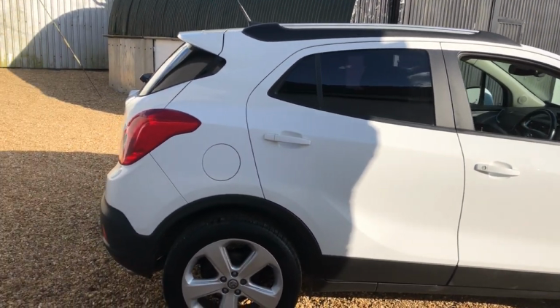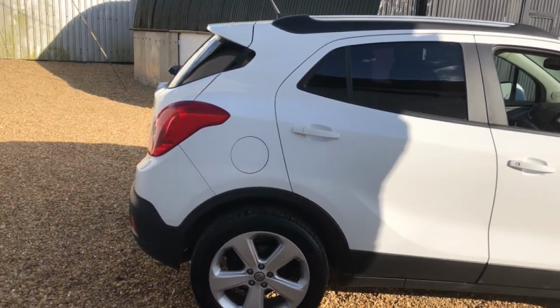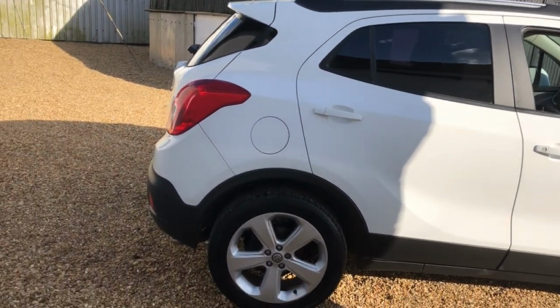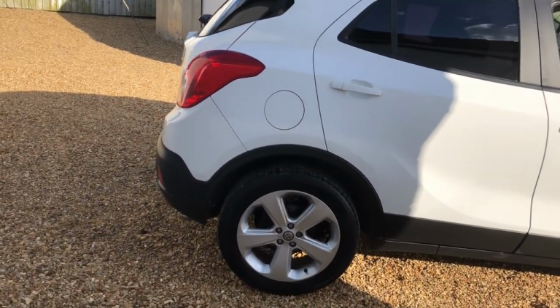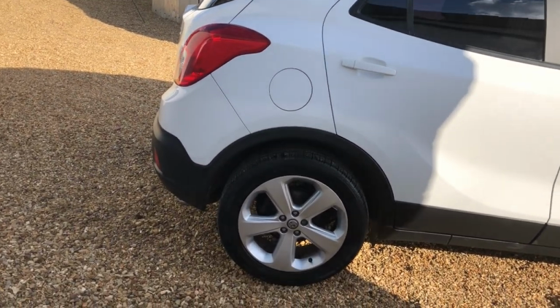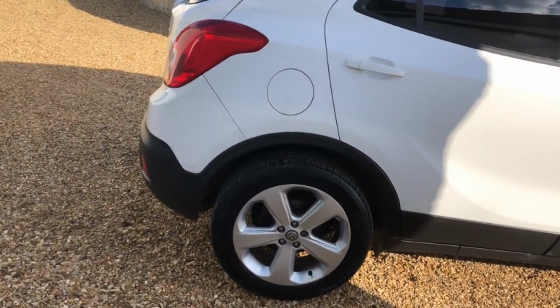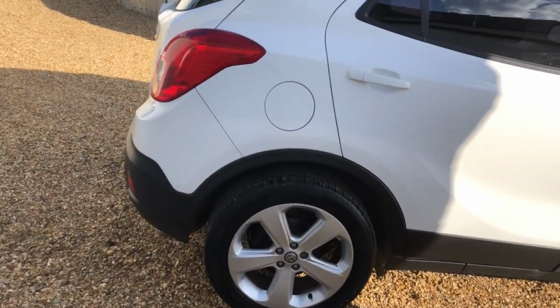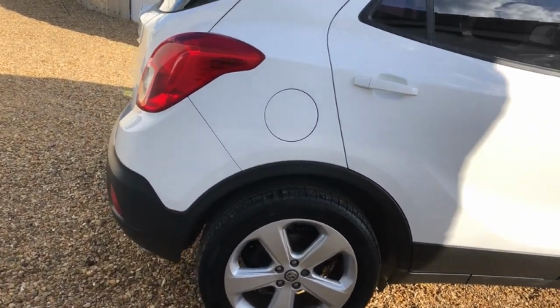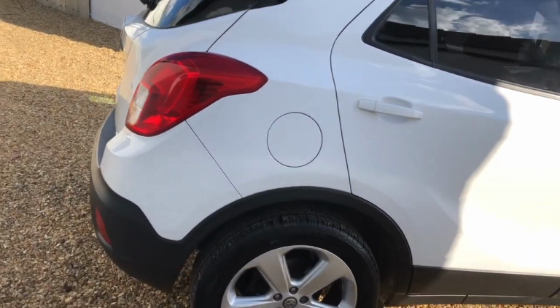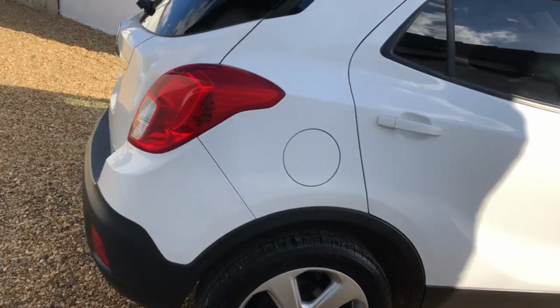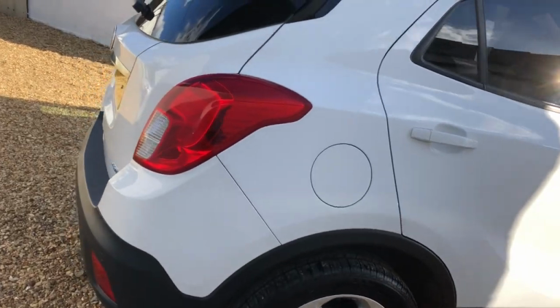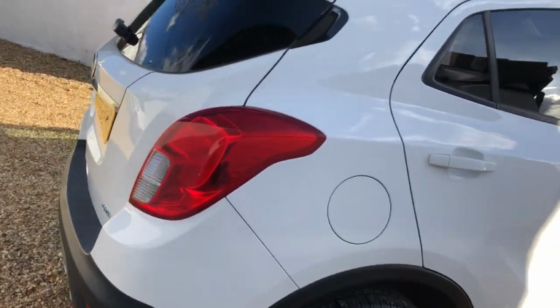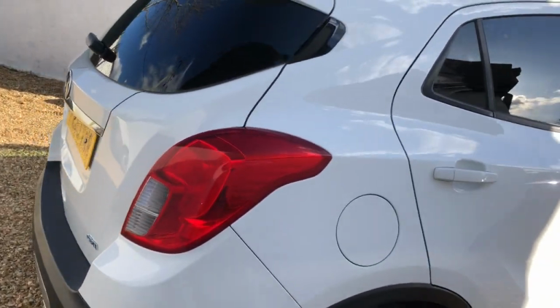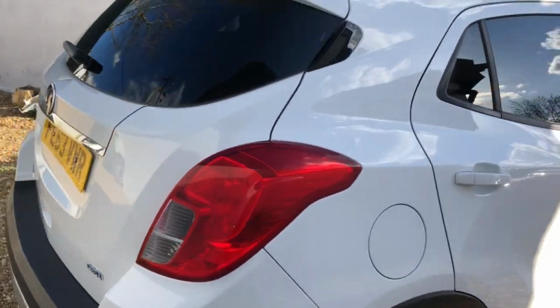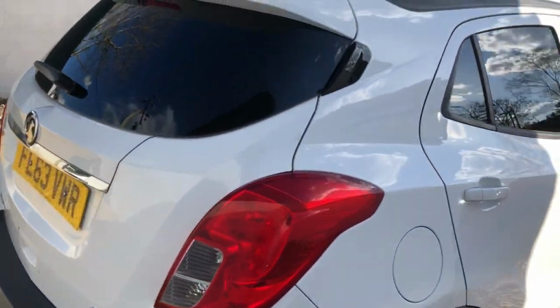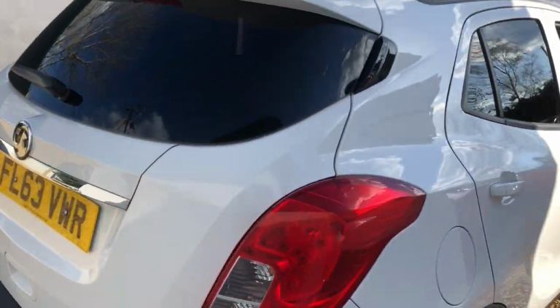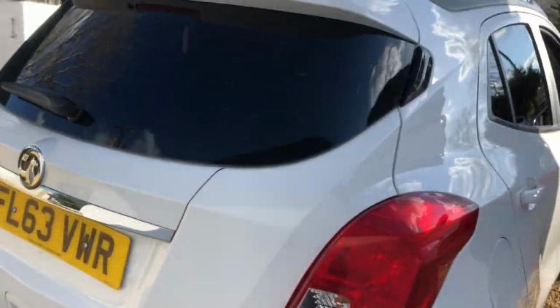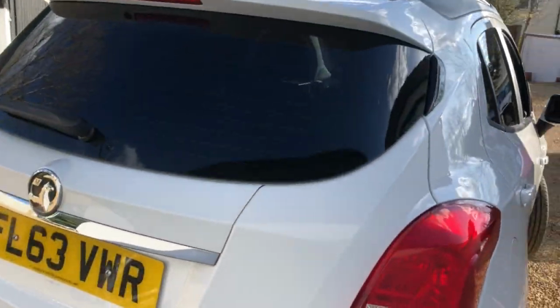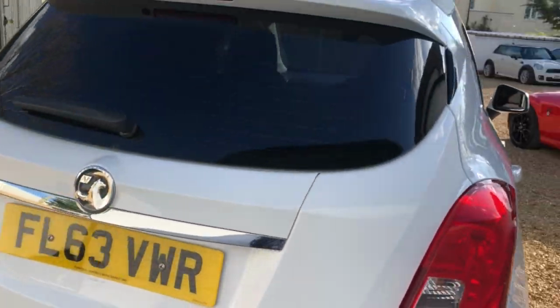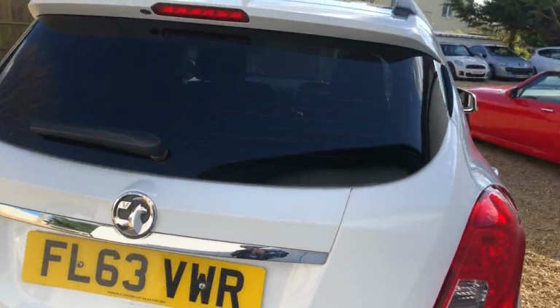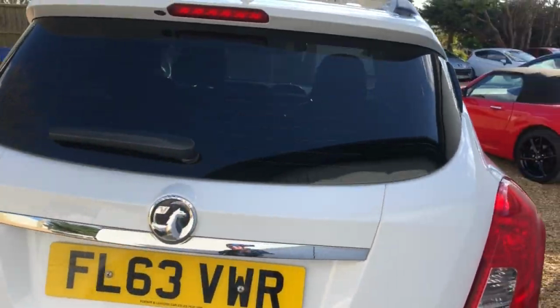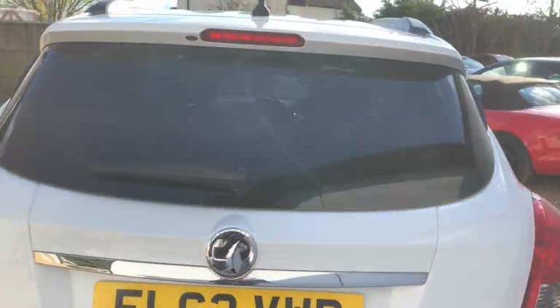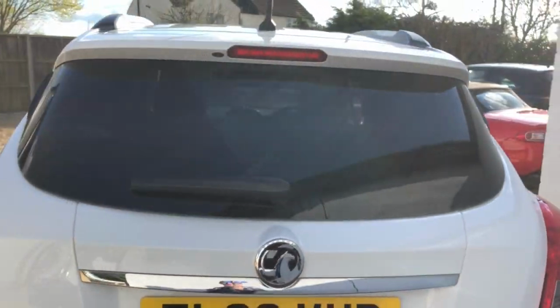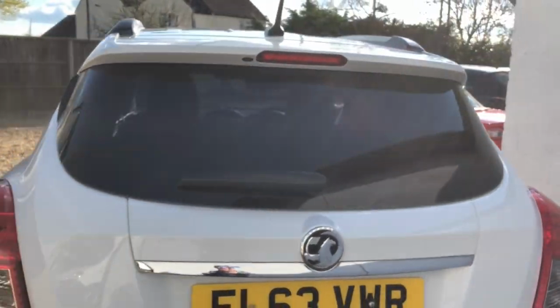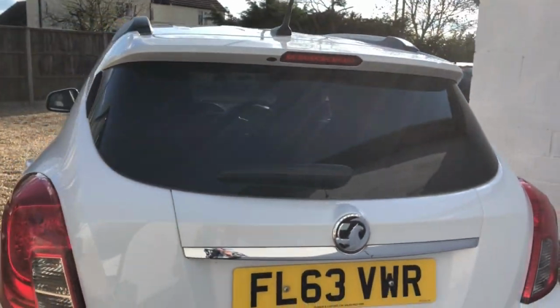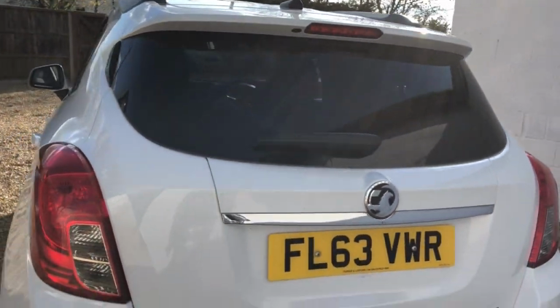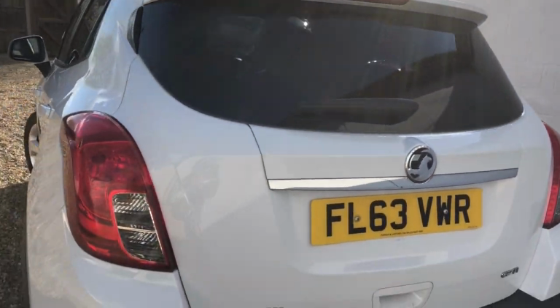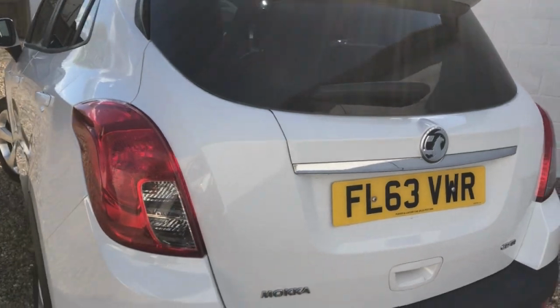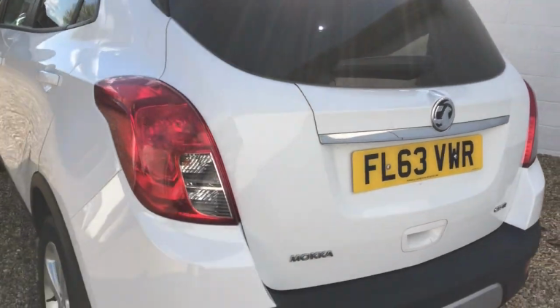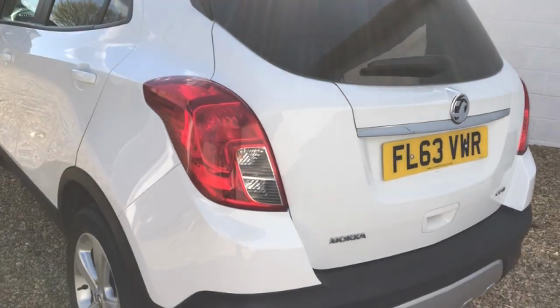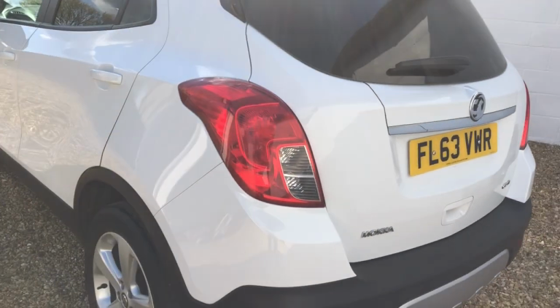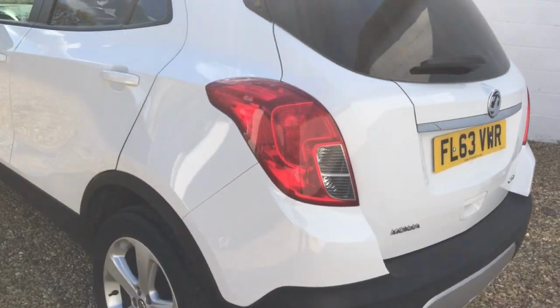This one's in particularly very good order. Wheels are all good, bodywork is all good, no bad marks — just the odd little stone chip but that's about it.